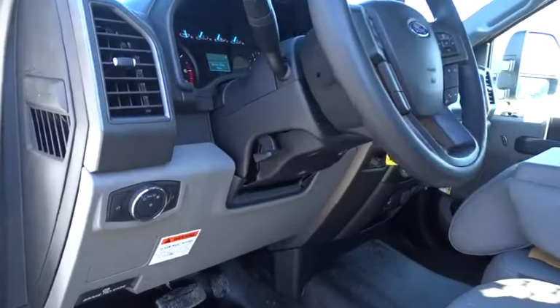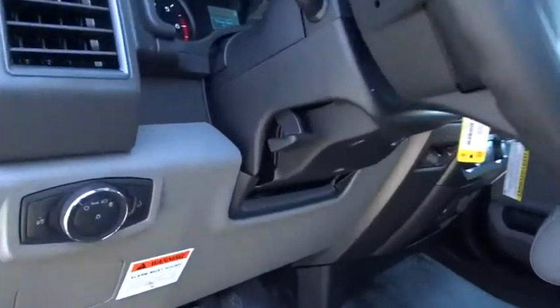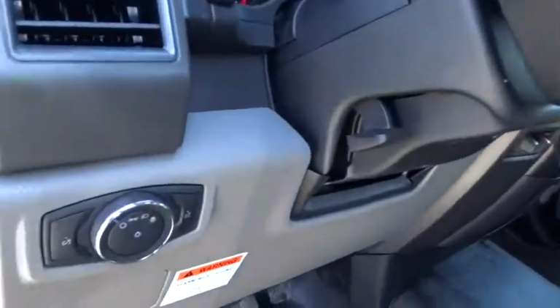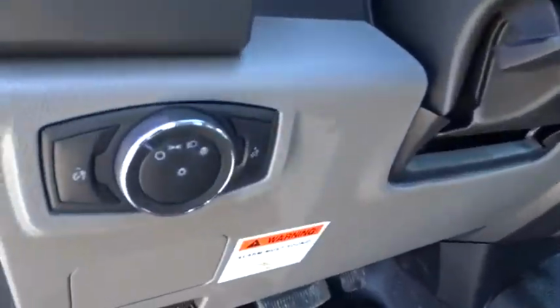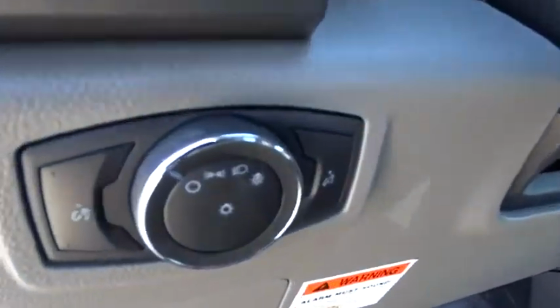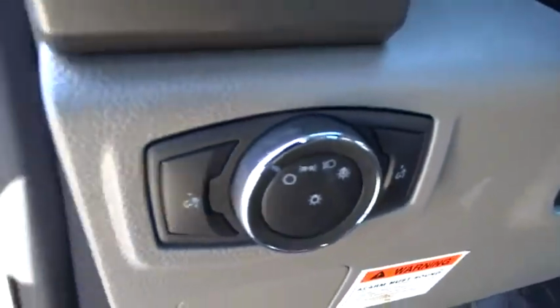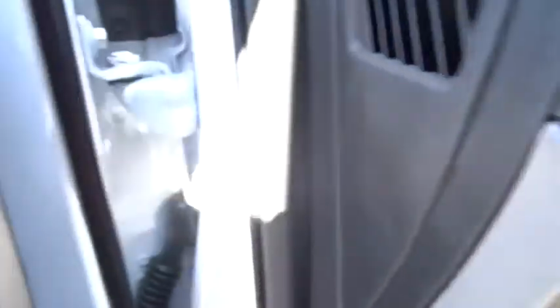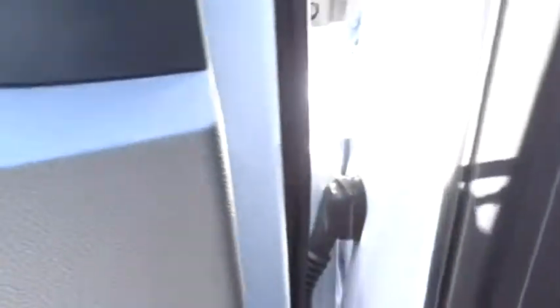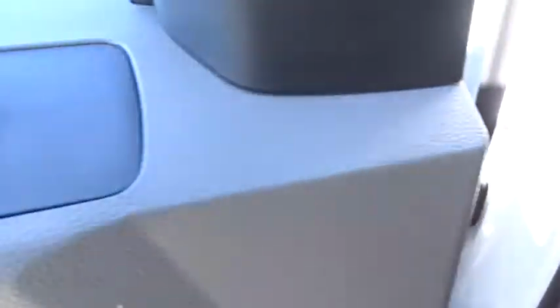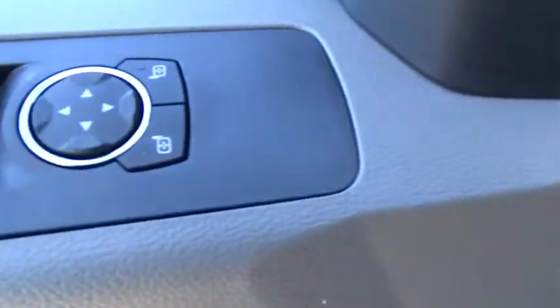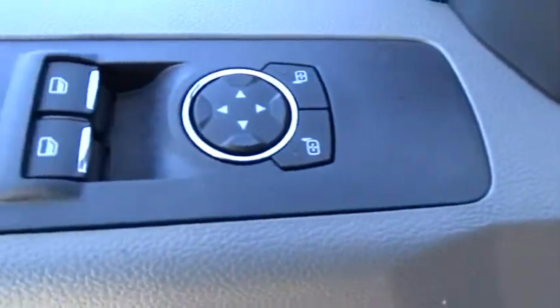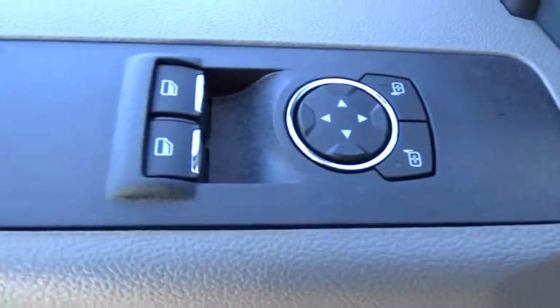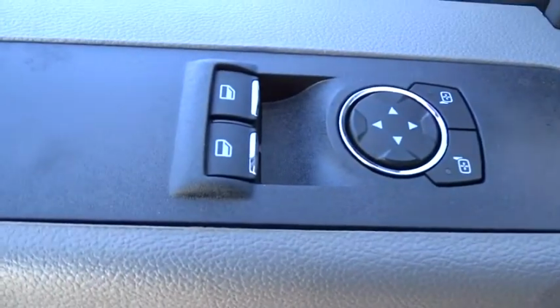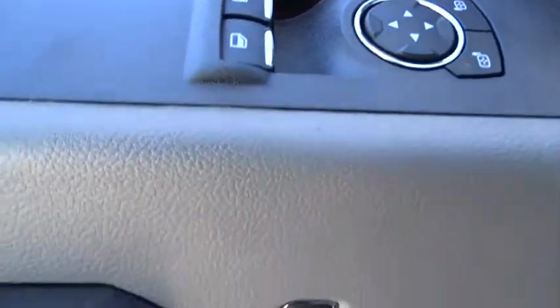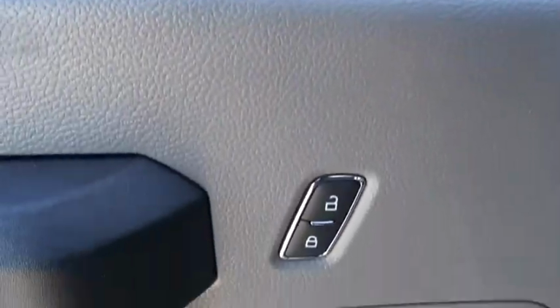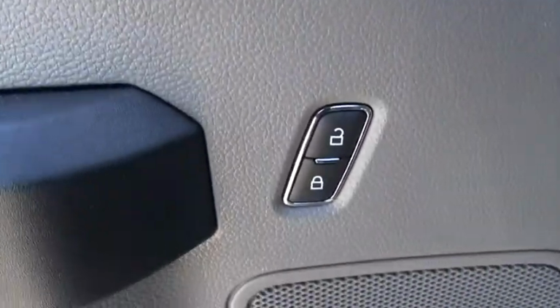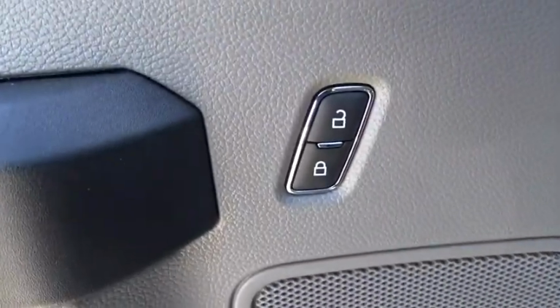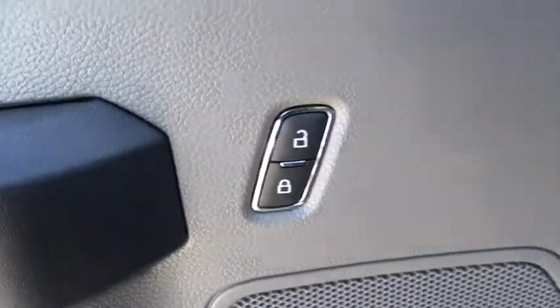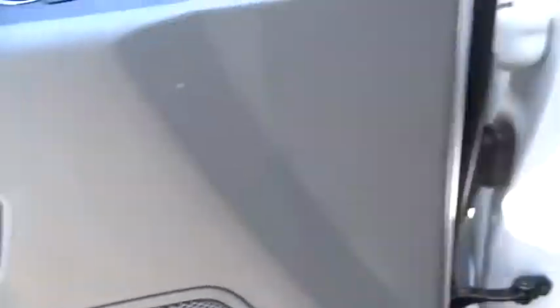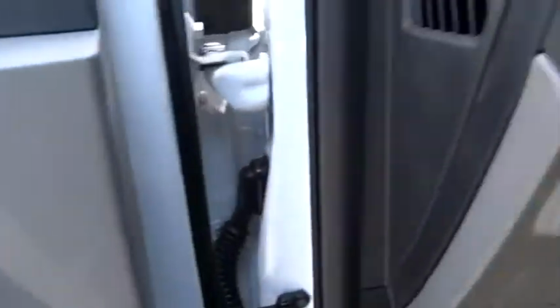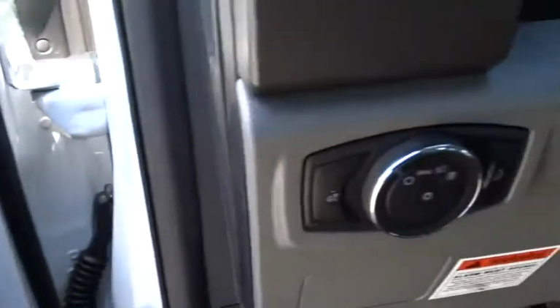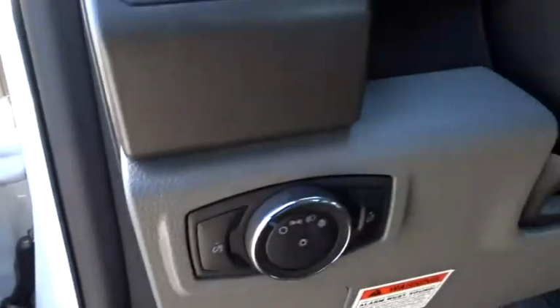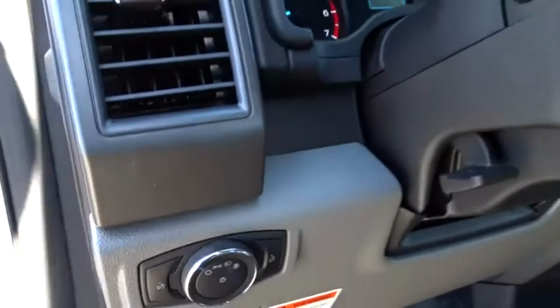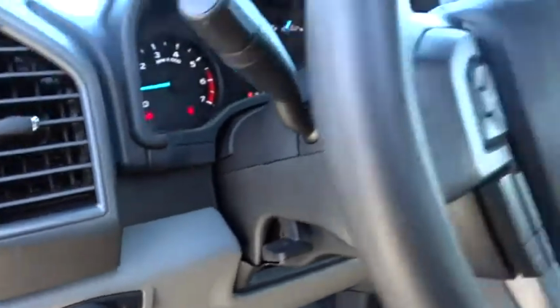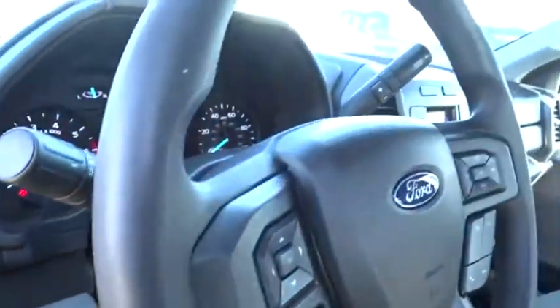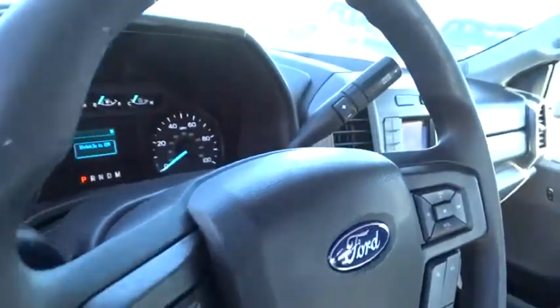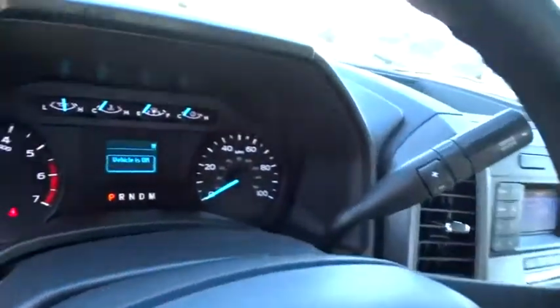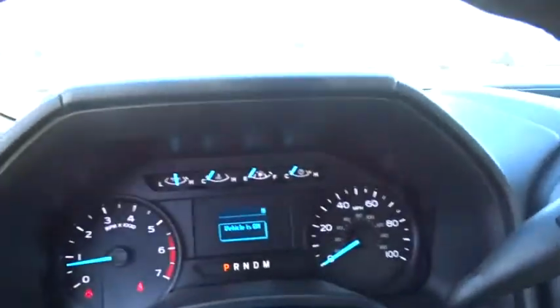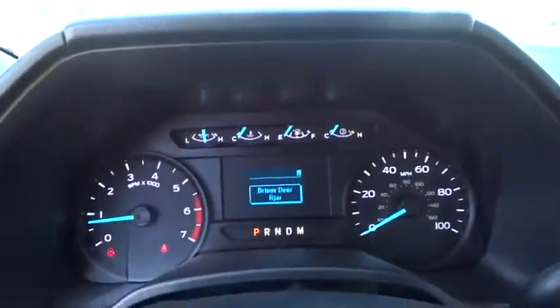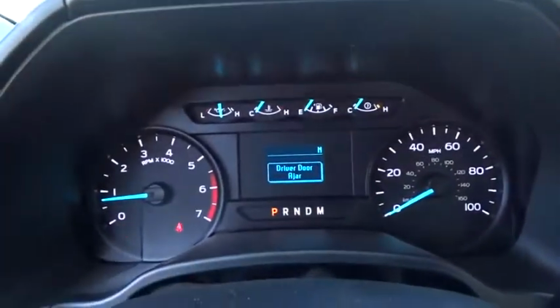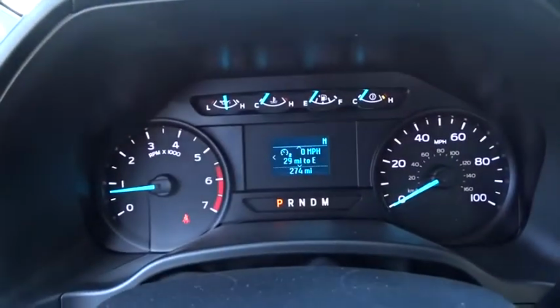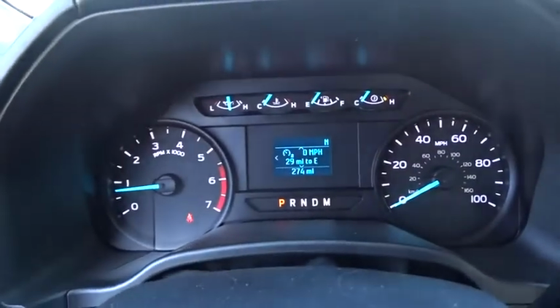AM-FM stereo radio, passenger airbag on-off switch, passenger airbag, MP3 player, trip computer, auxiliary audio input, brake assist, daytime running lights, passenger vanity mirror, steel wheels, rear wheel drive.